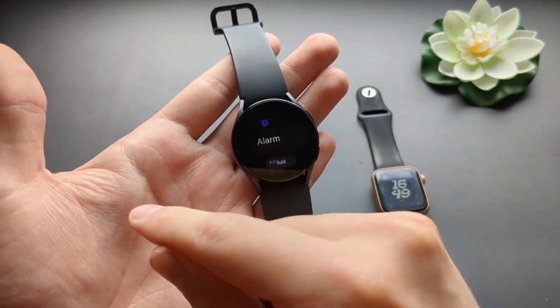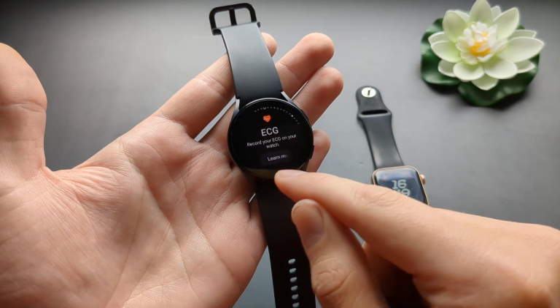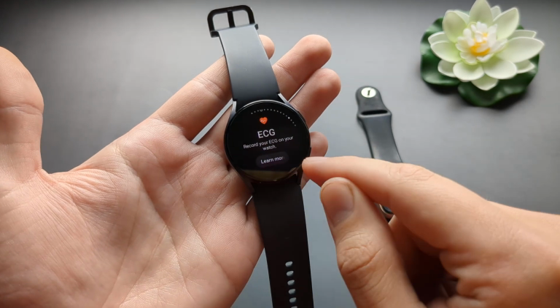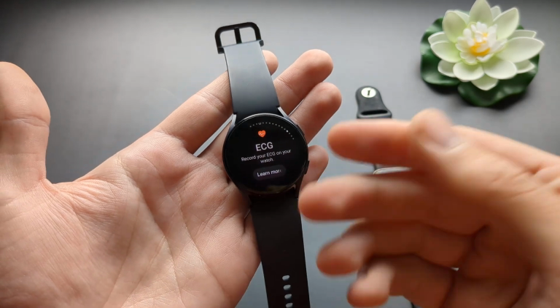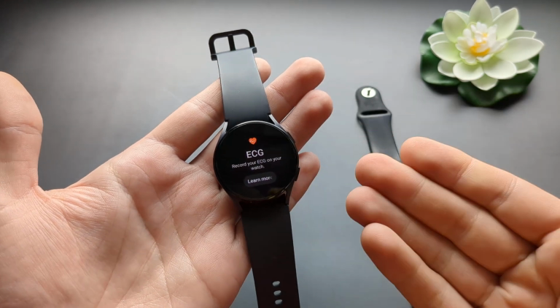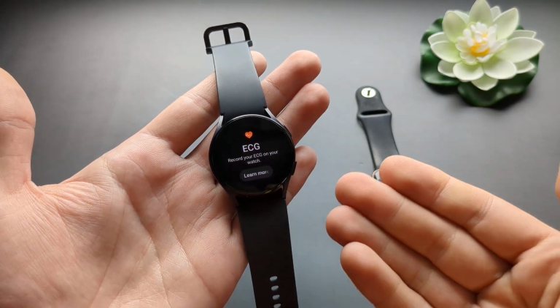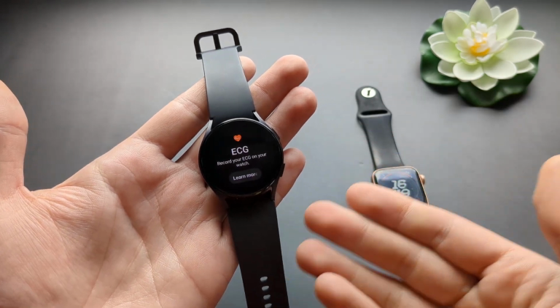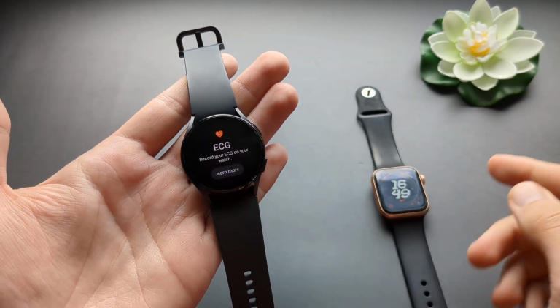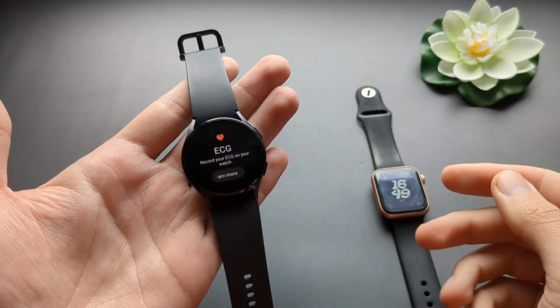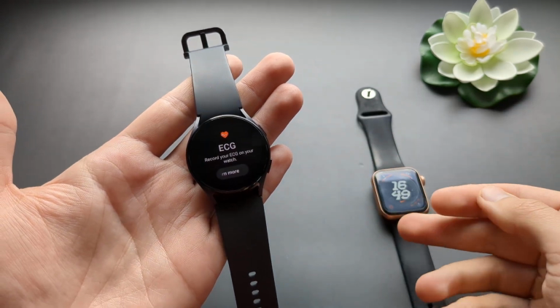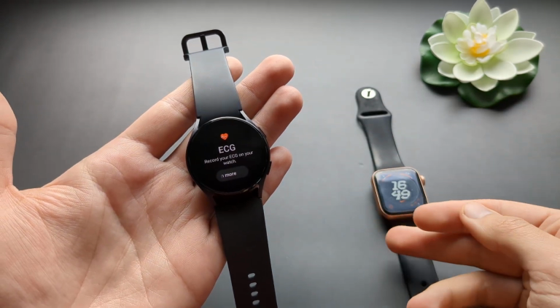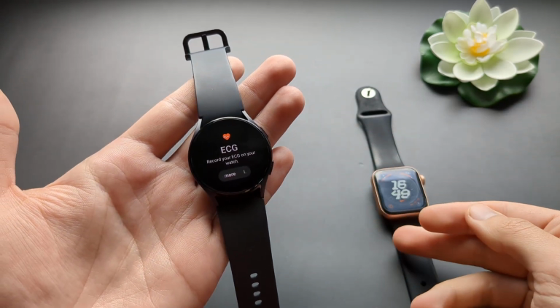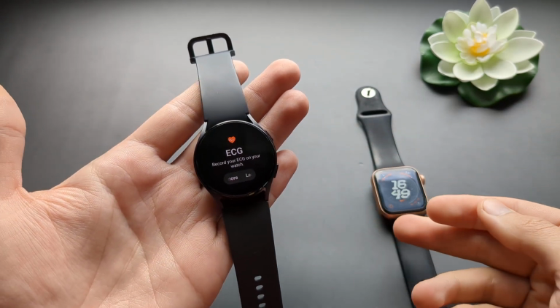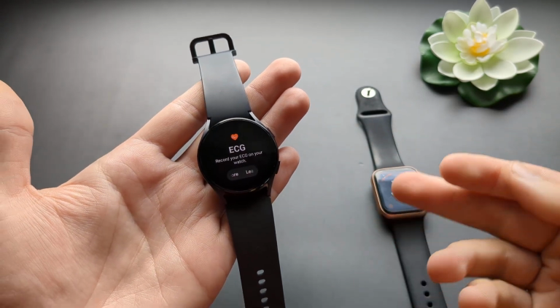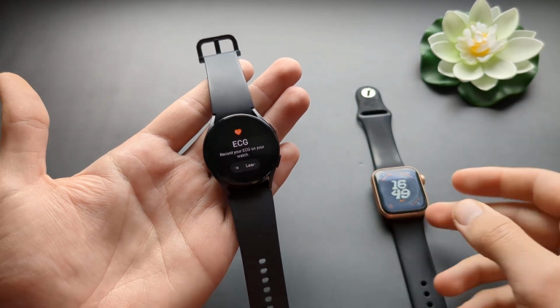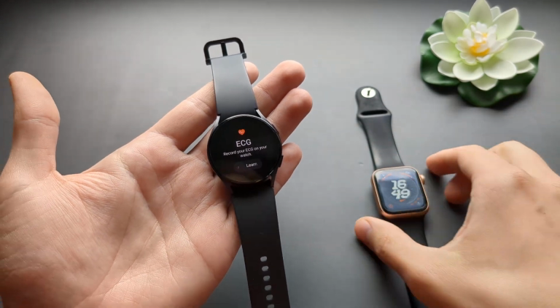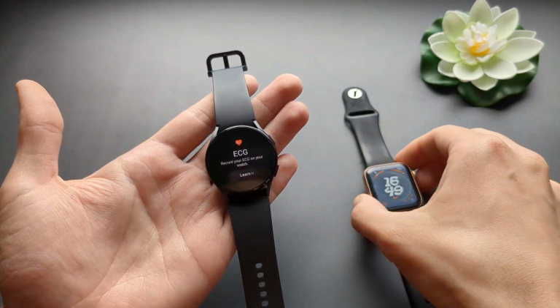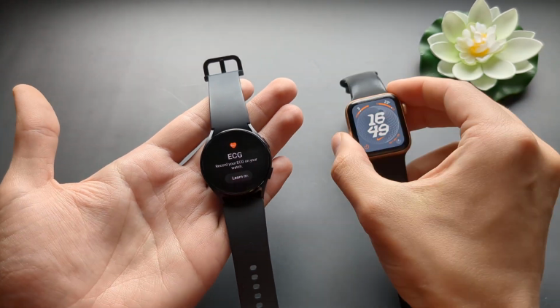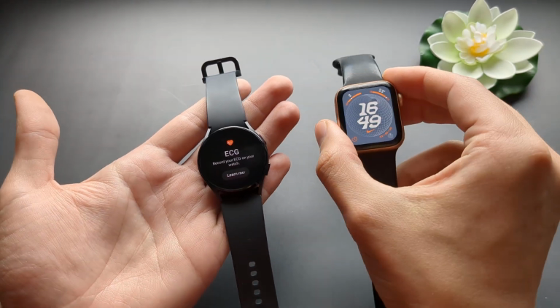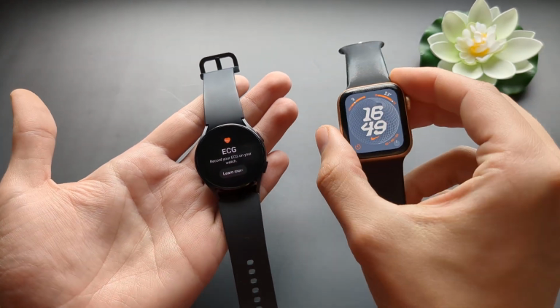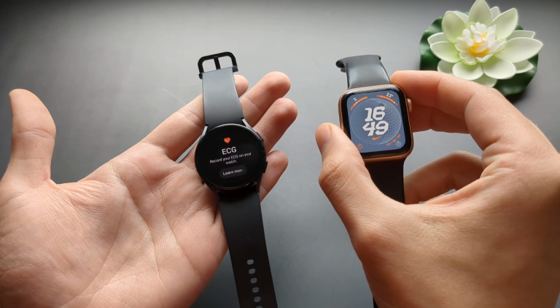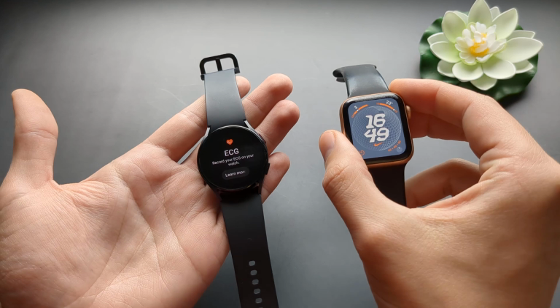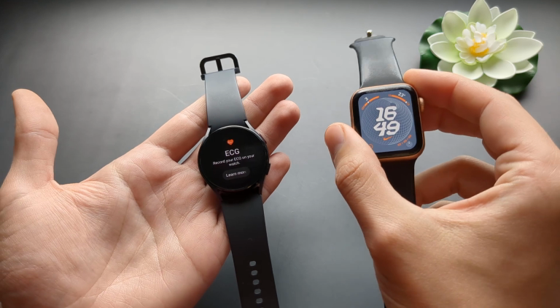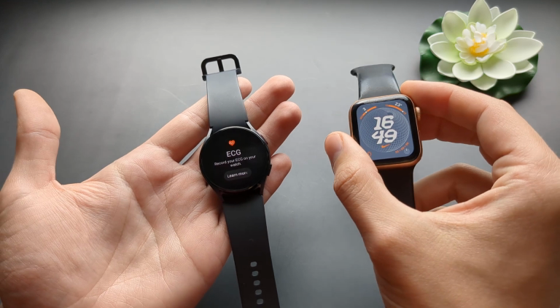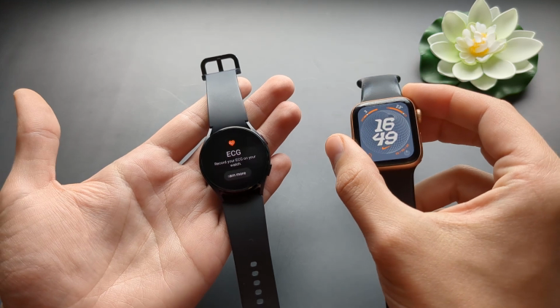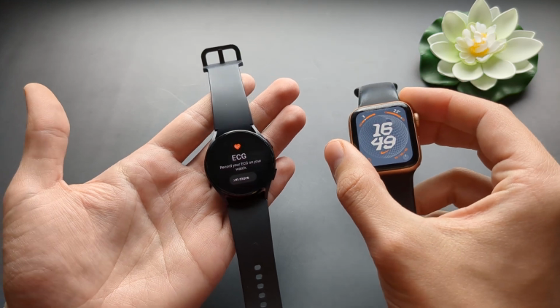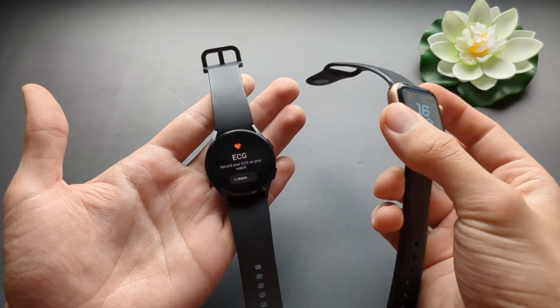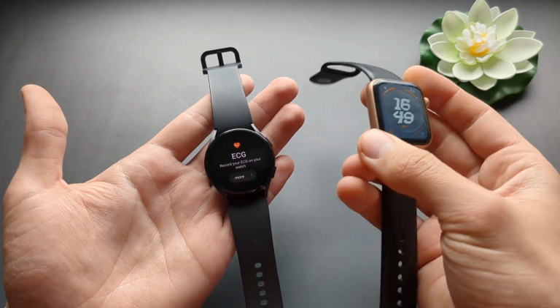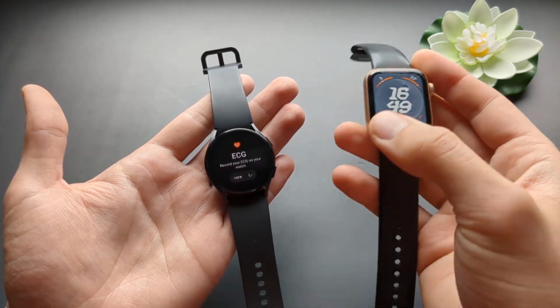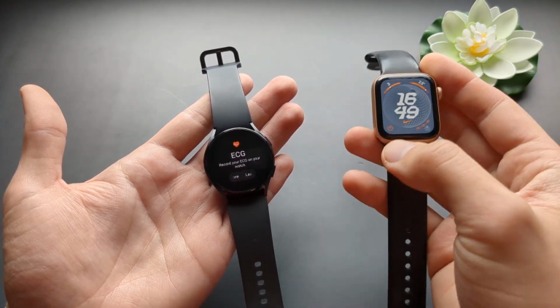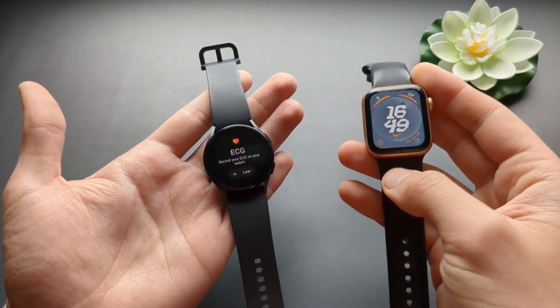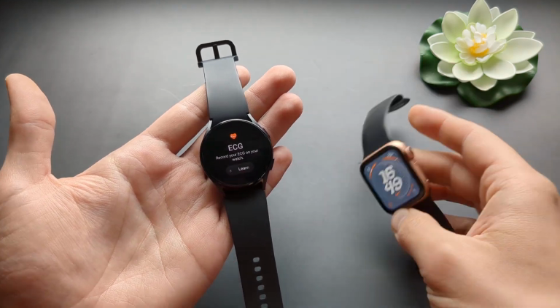Also, ECG — Apple Watch can obviously measure ECG too. However, the SE versions can't do that, so some of them can't.